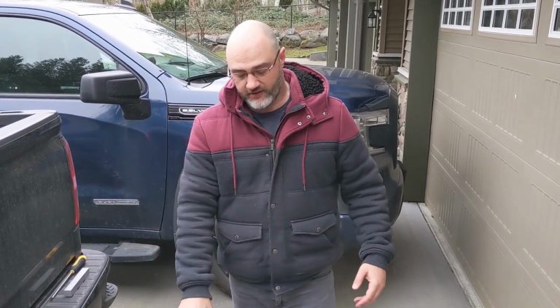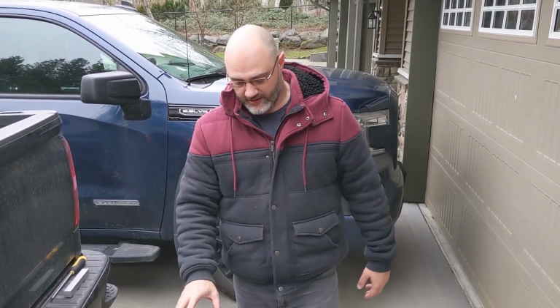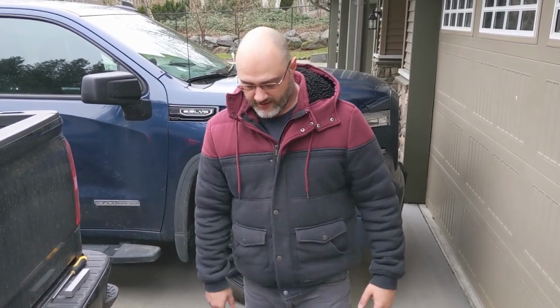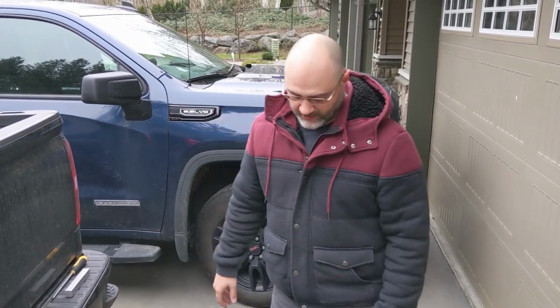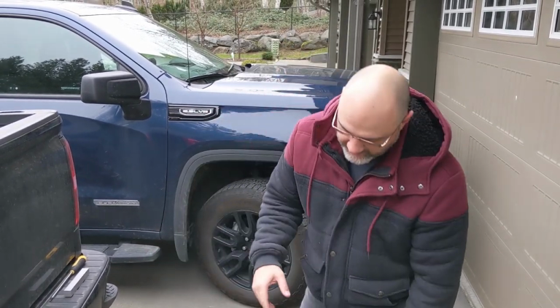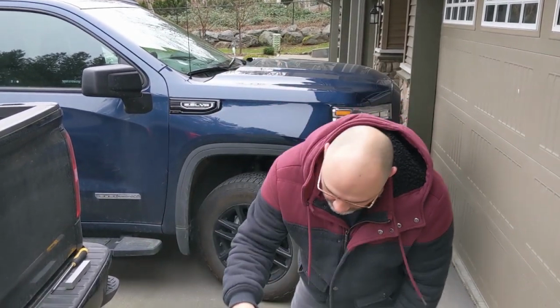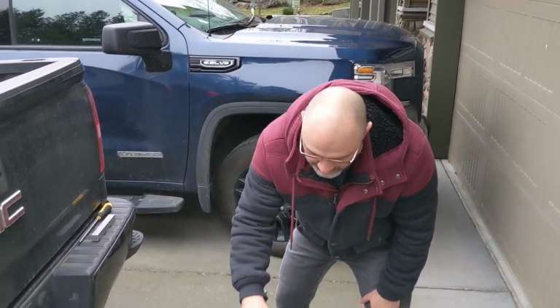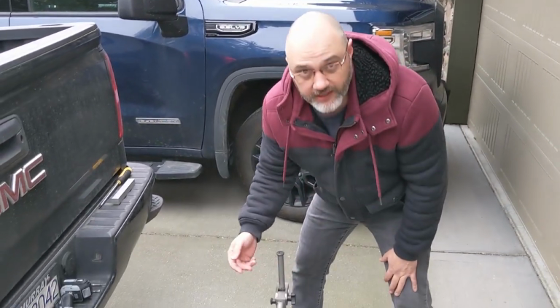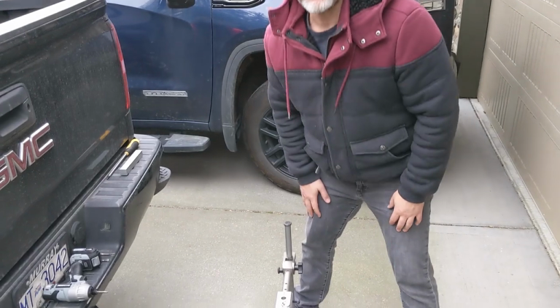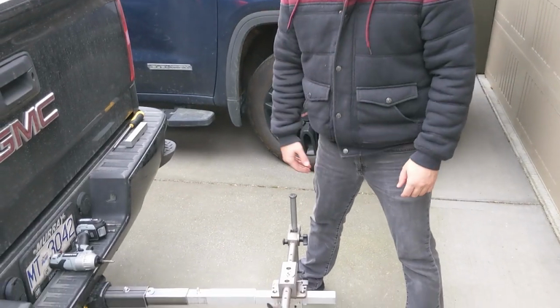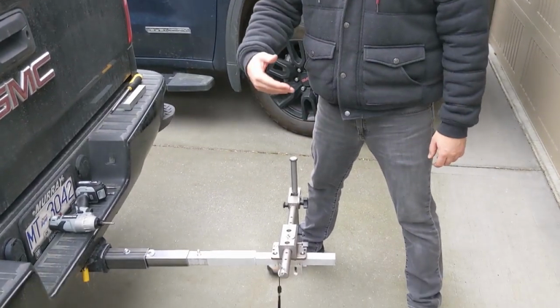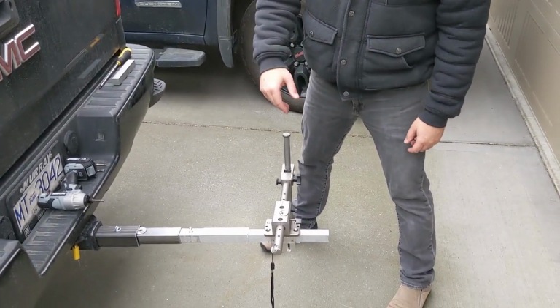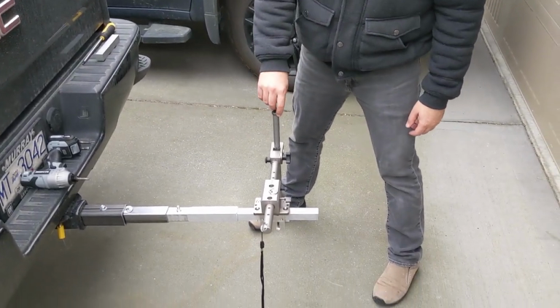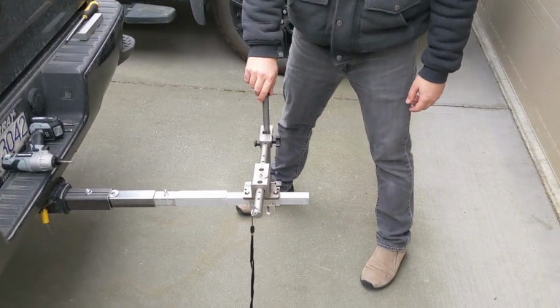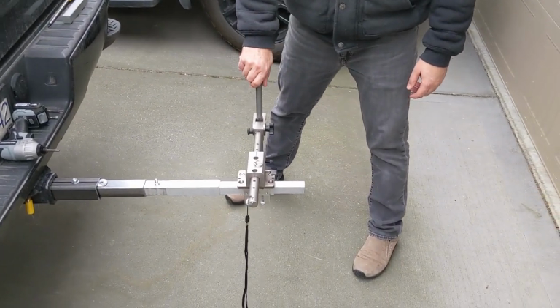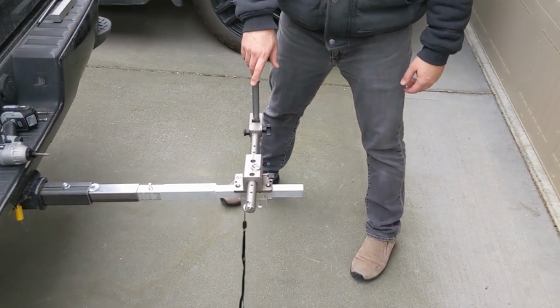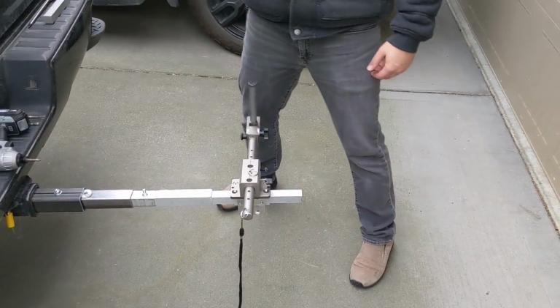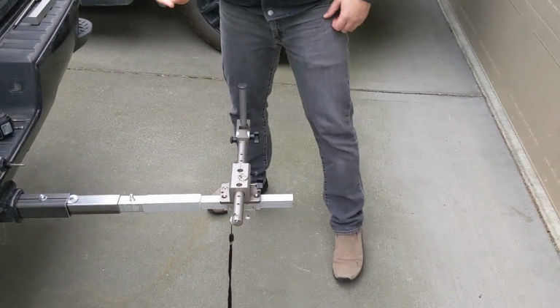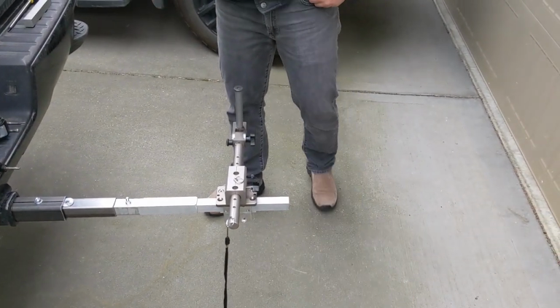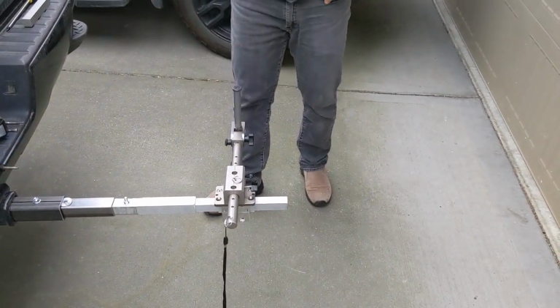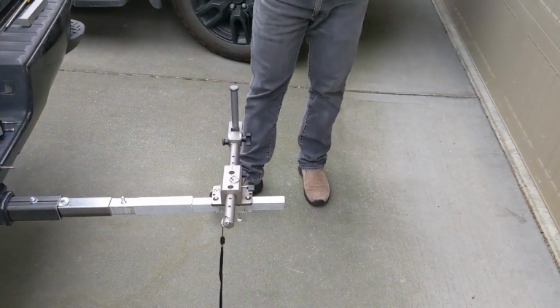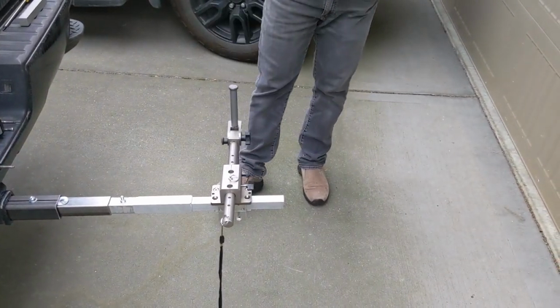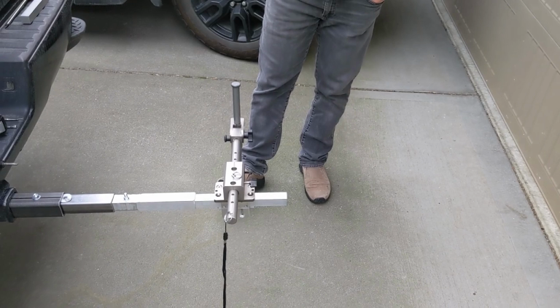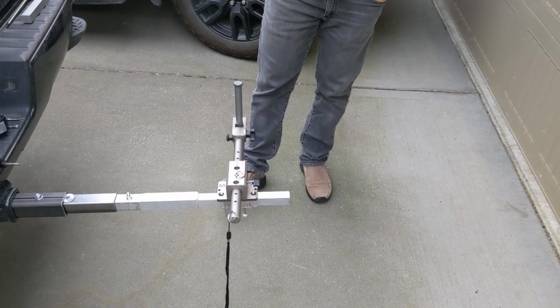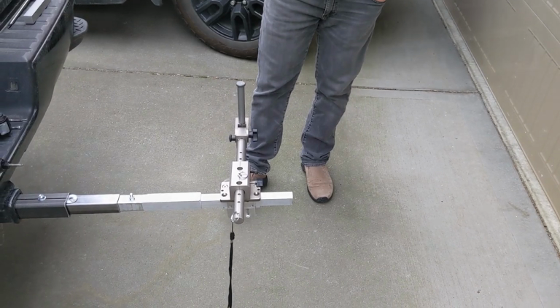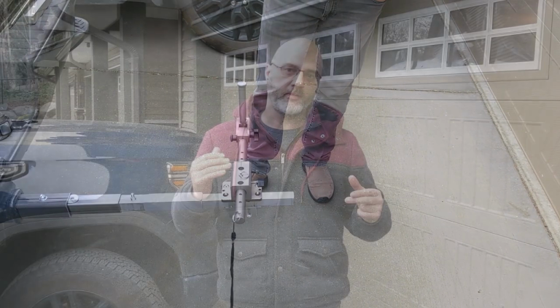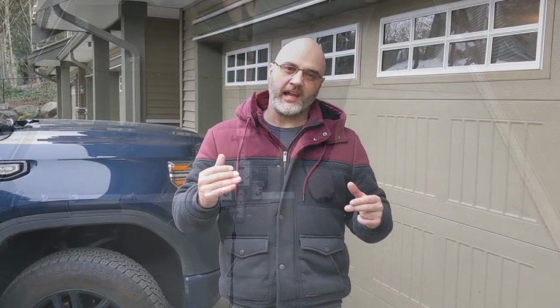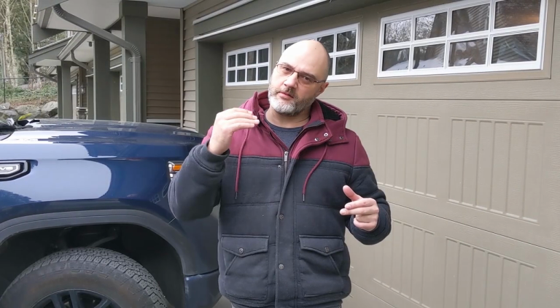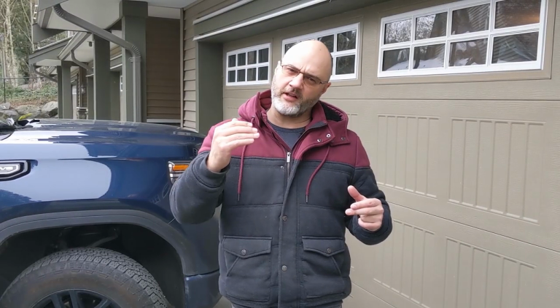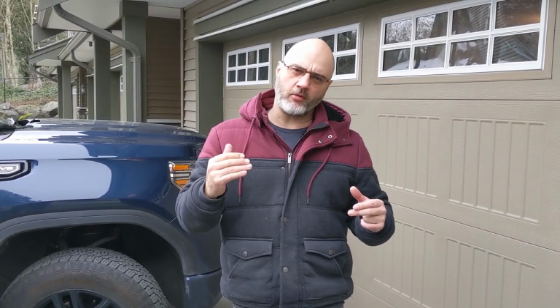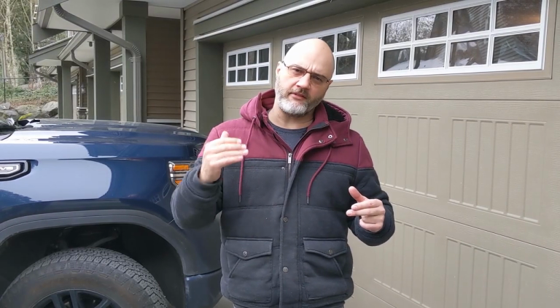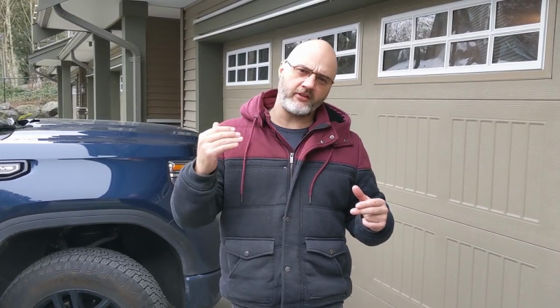This is our pull-and-beam-out kit that we've set up on there for your live scope, live site, active target, Humminbird Mega Live — and it's going to be available on our website very soon.